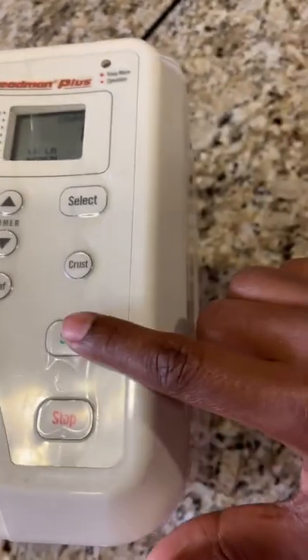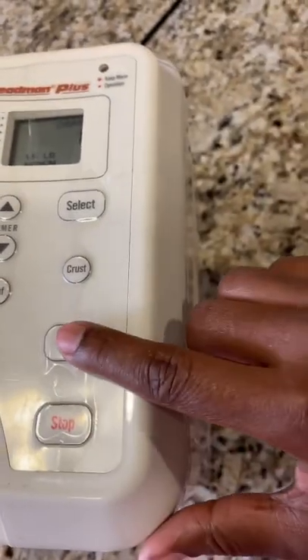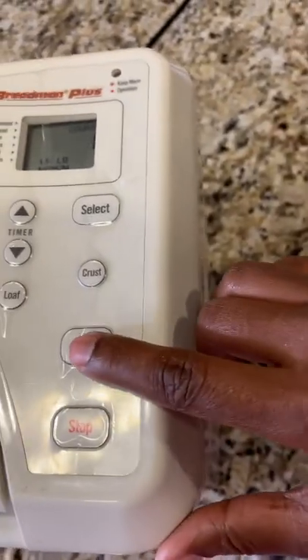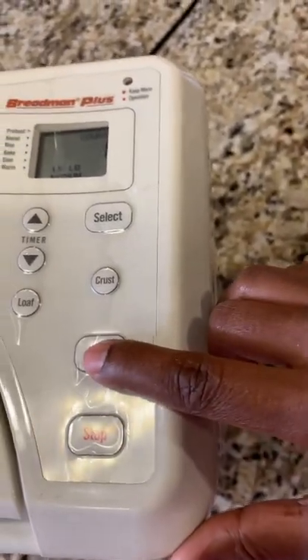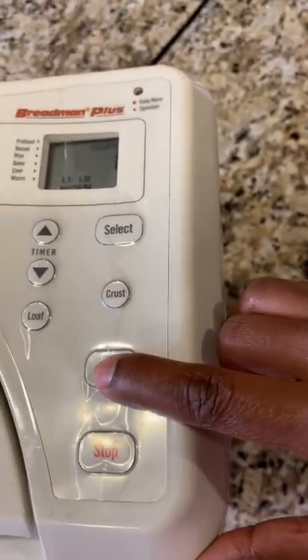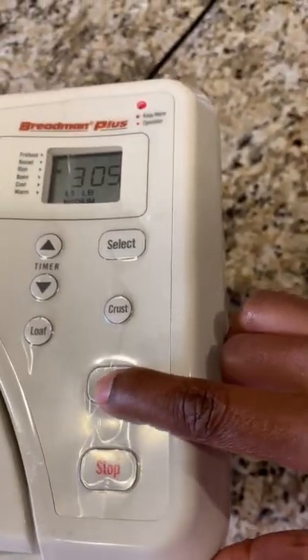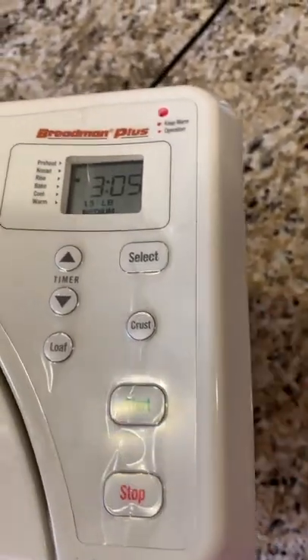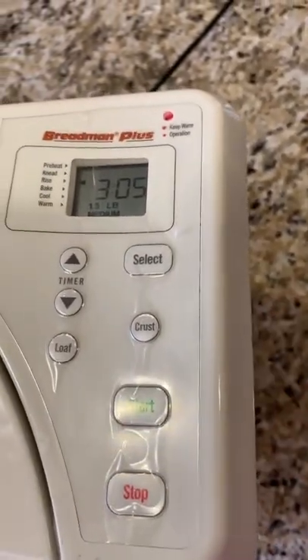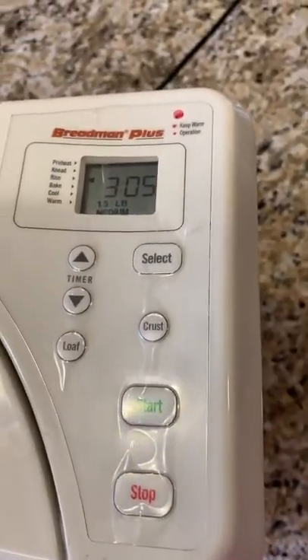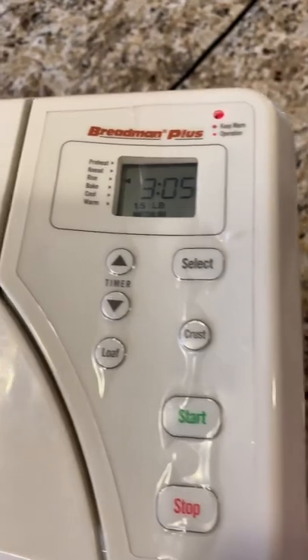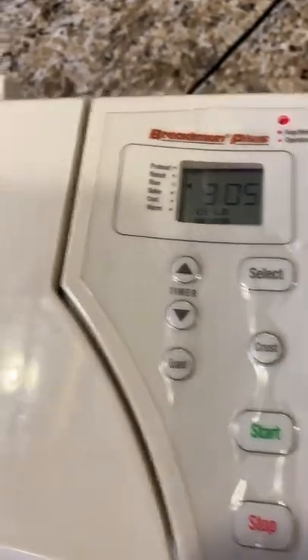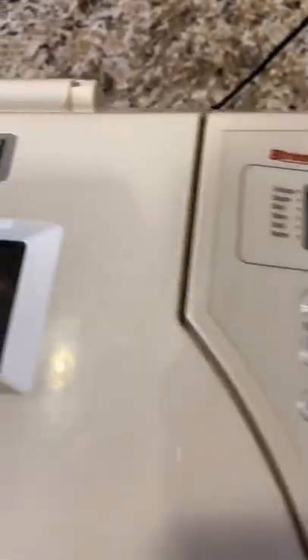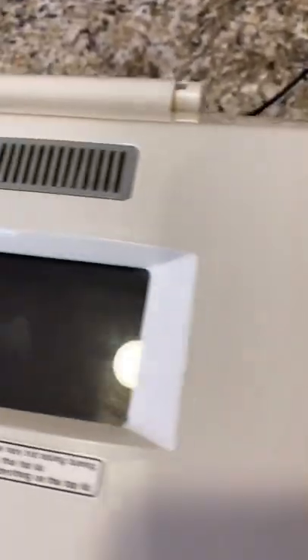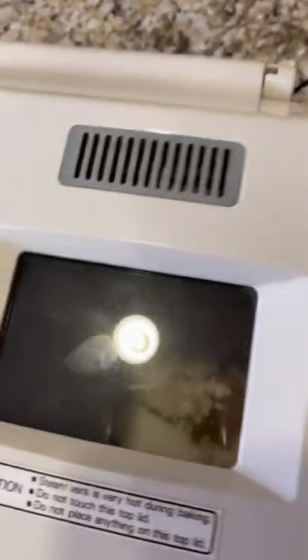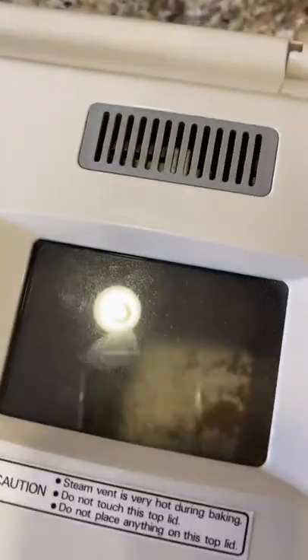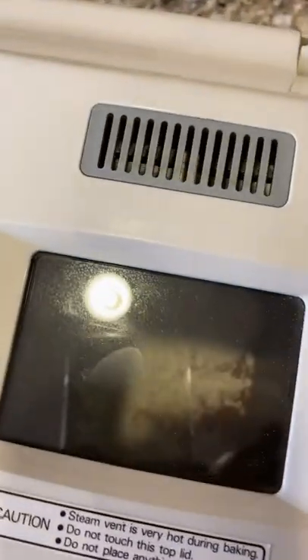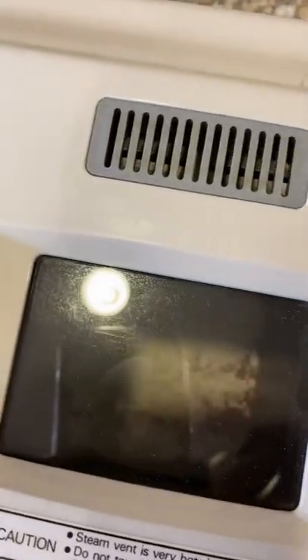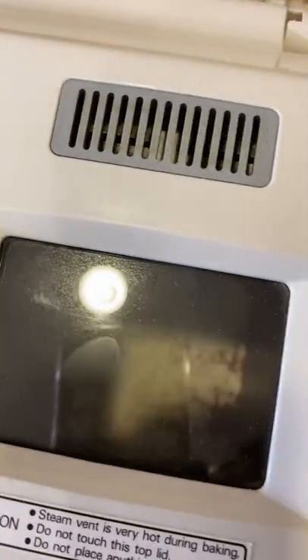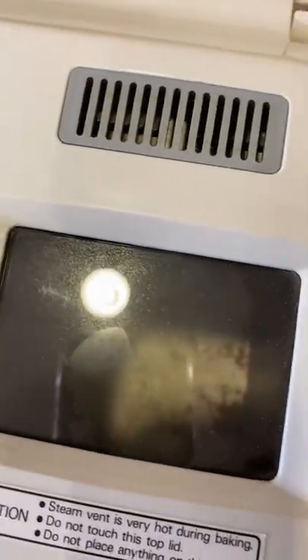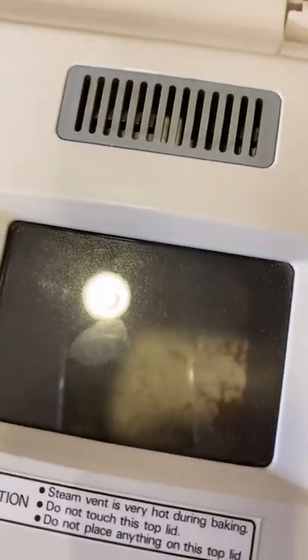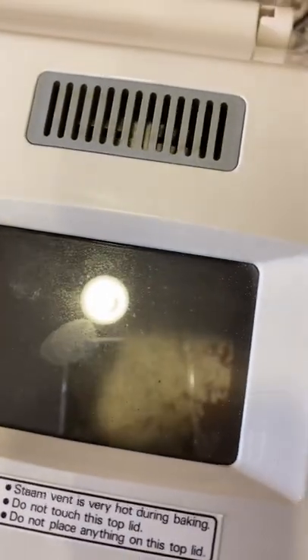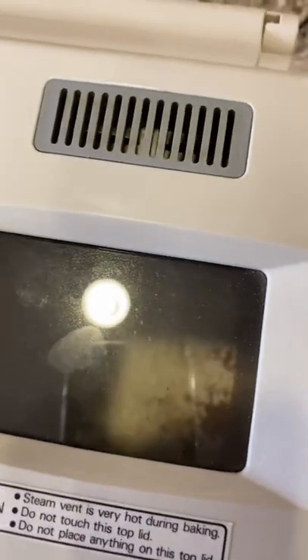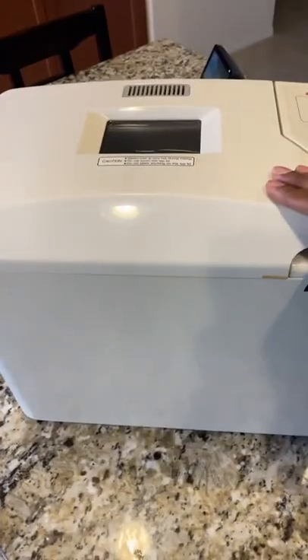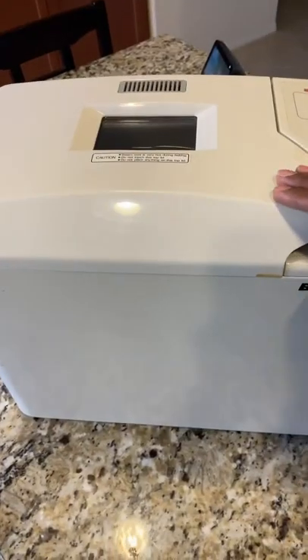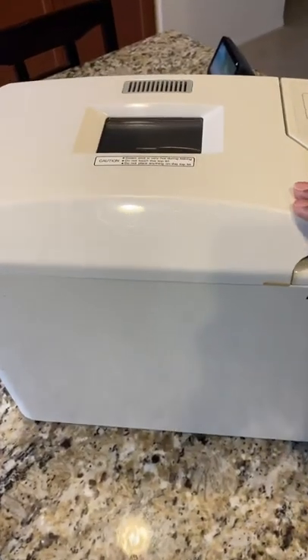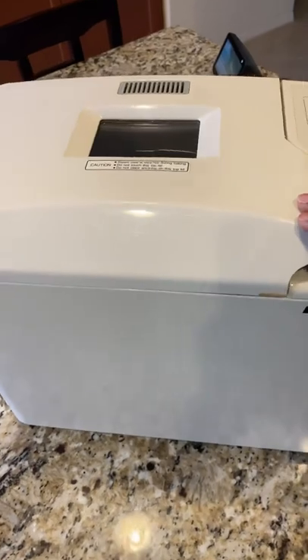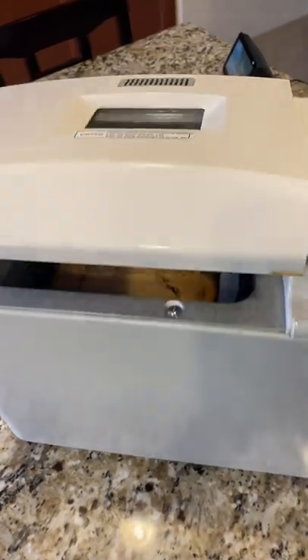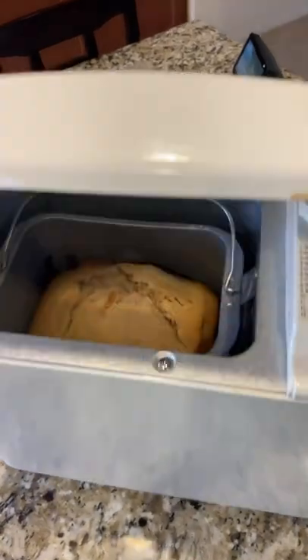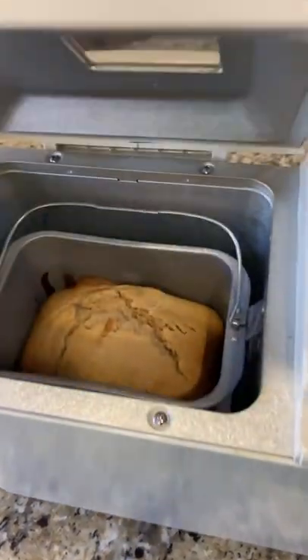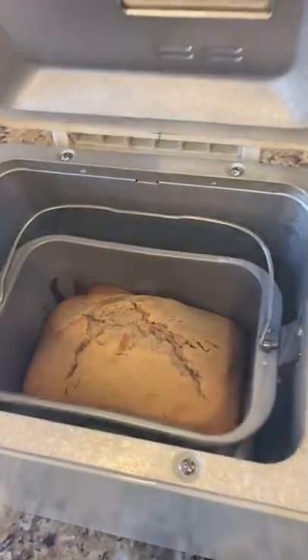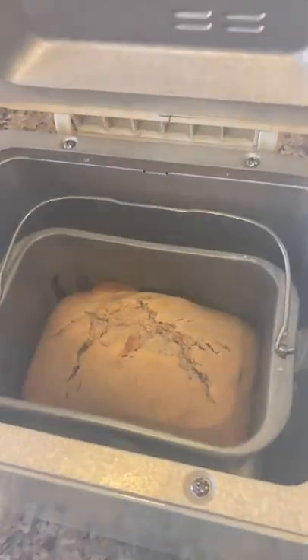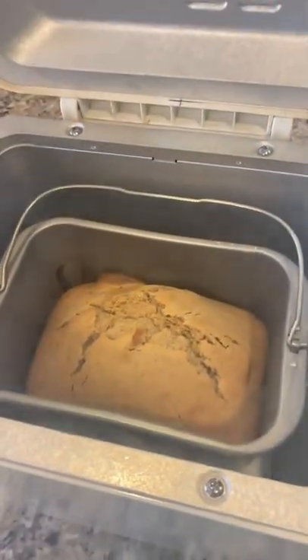We're going to go ahead and hit start, and we'll see you when the bread is ready!